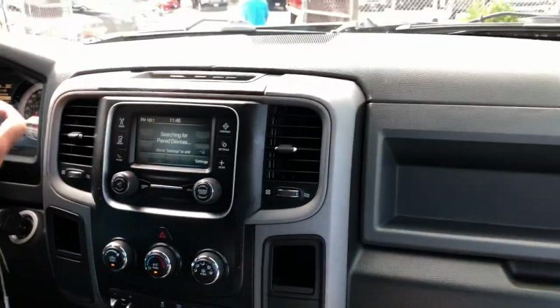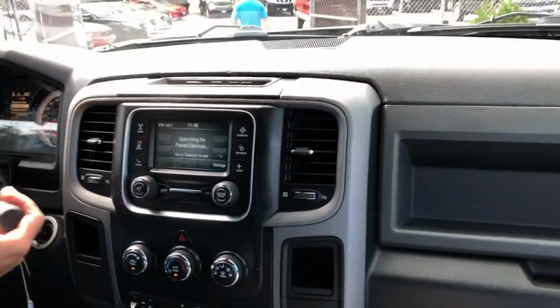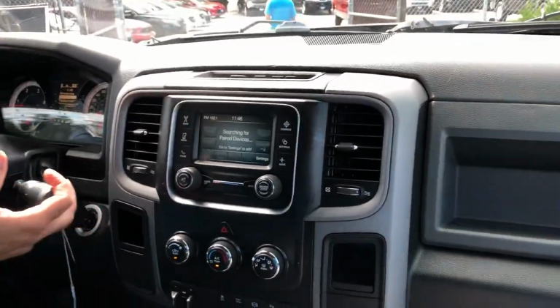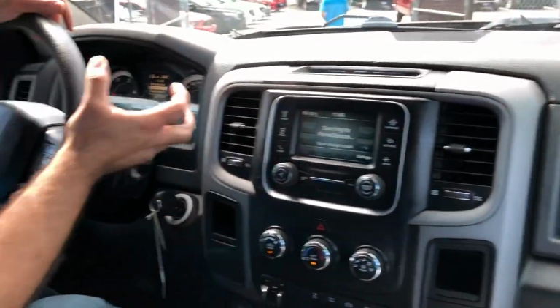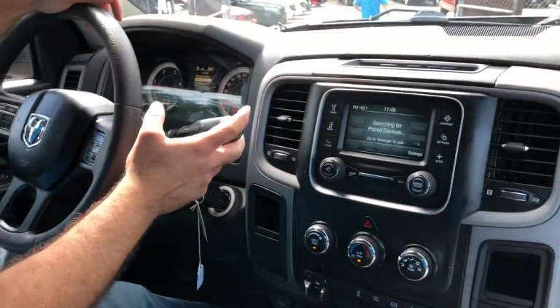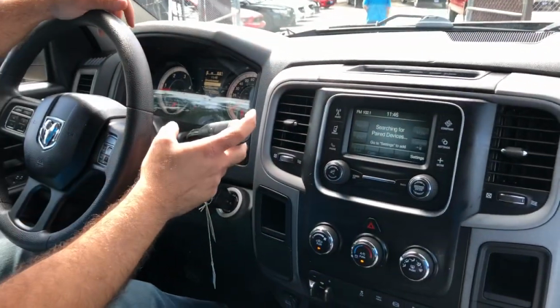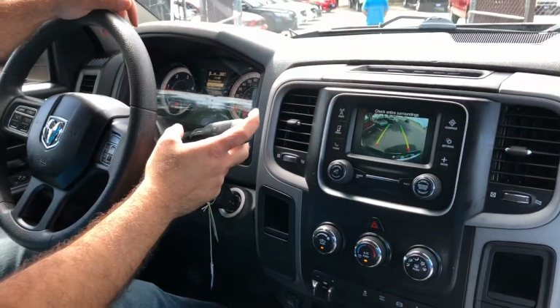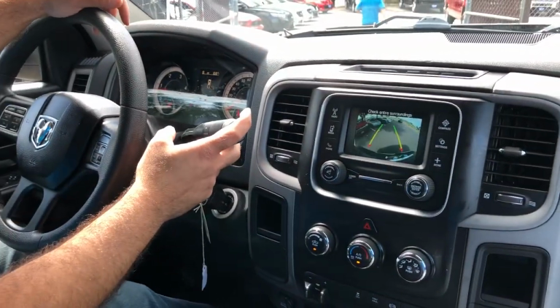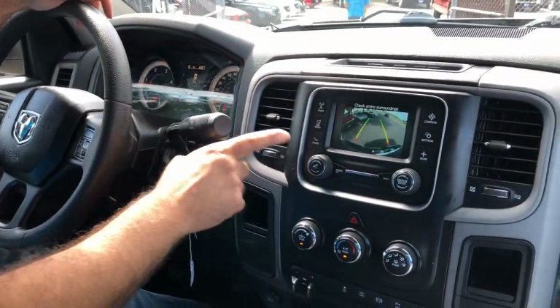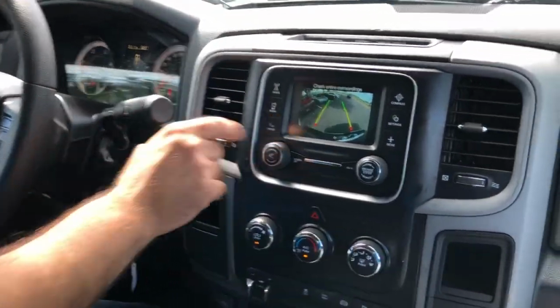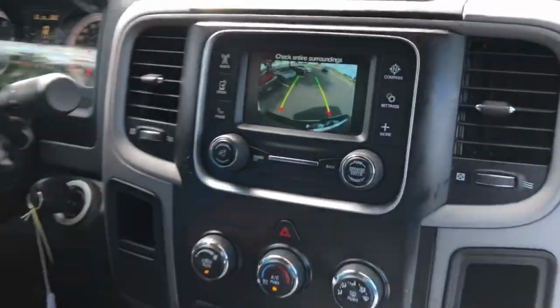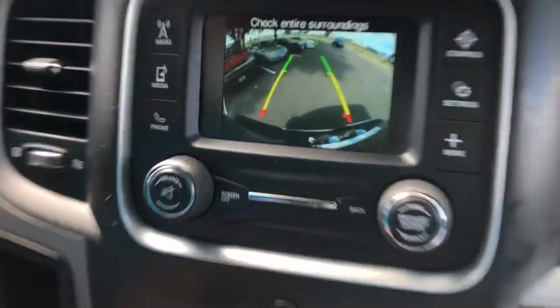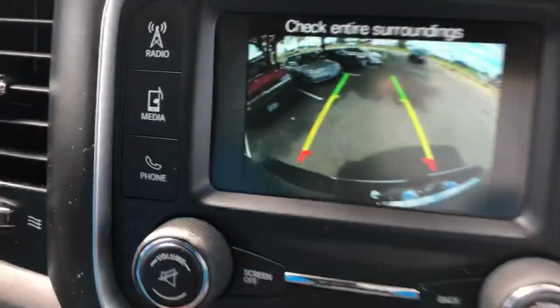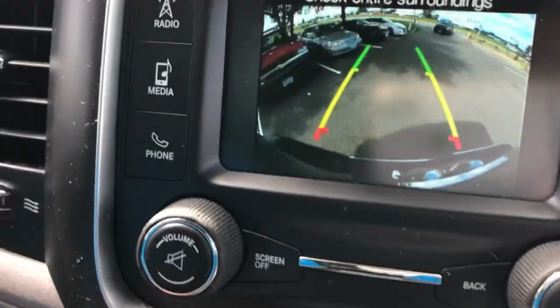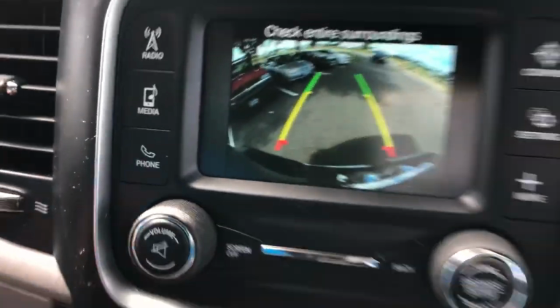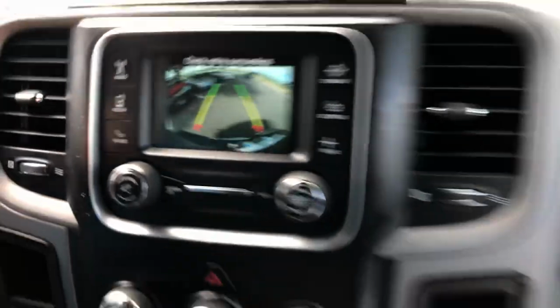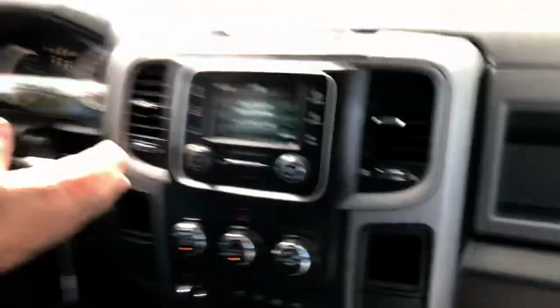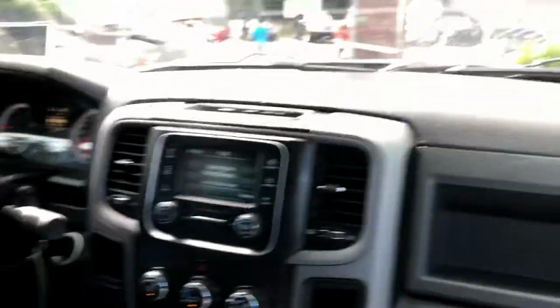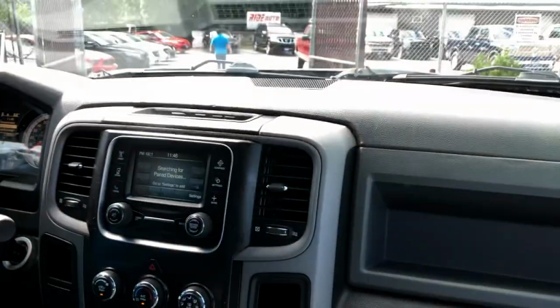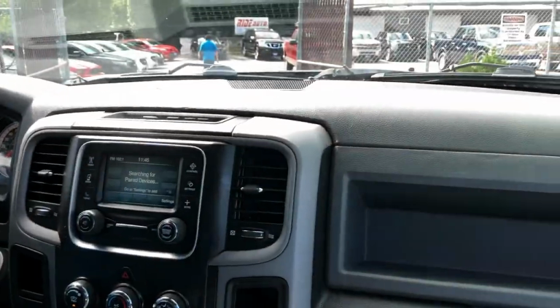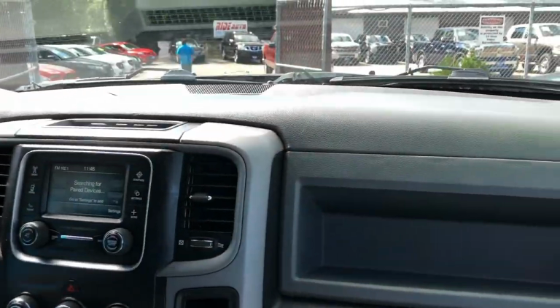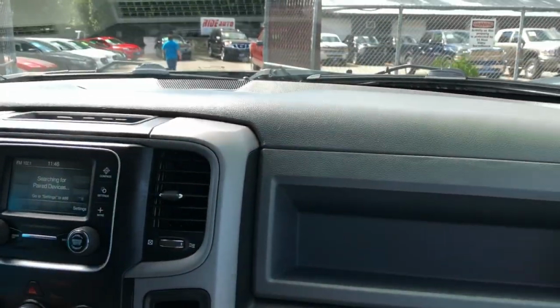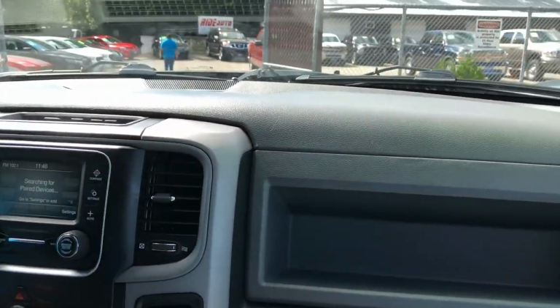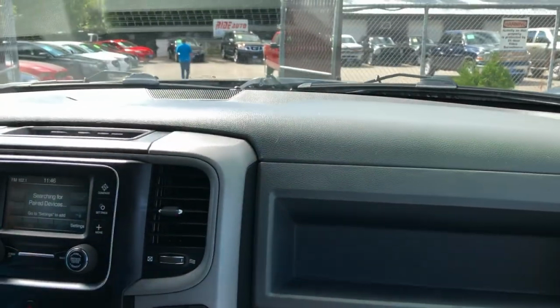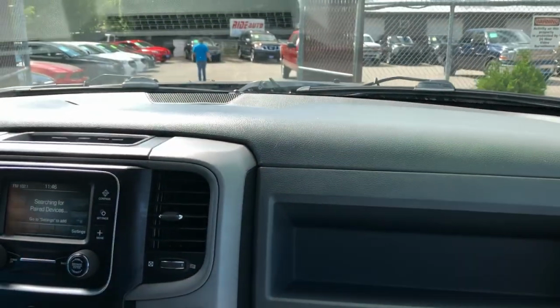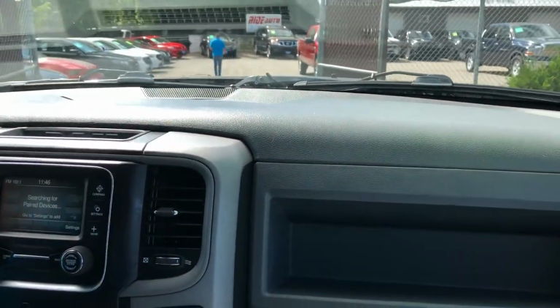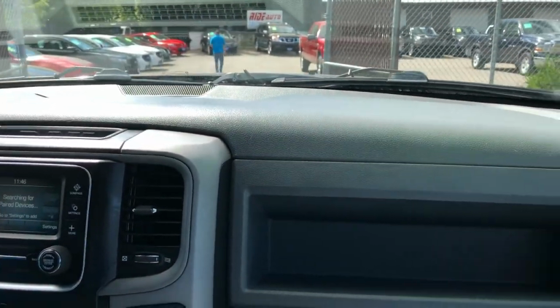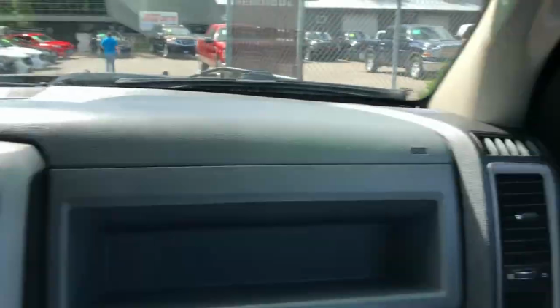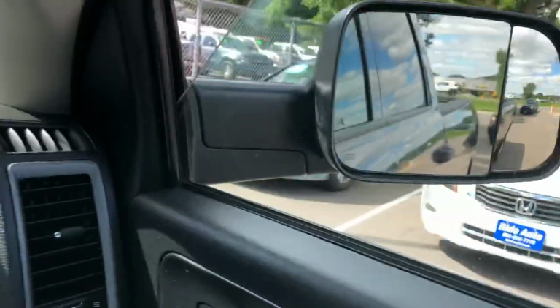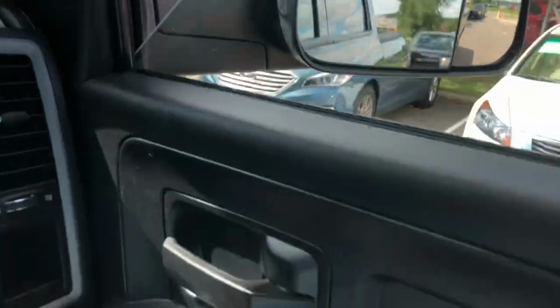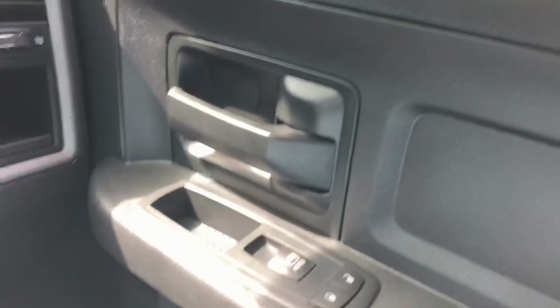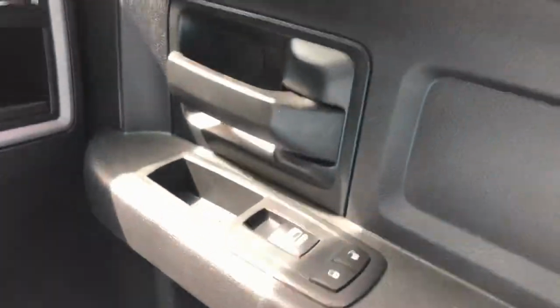The automatic transmission goes from gear to gear without any delays. And there's your backup camera right there with the backup sensors. All the power windows are one-touch down, one-touch back up.